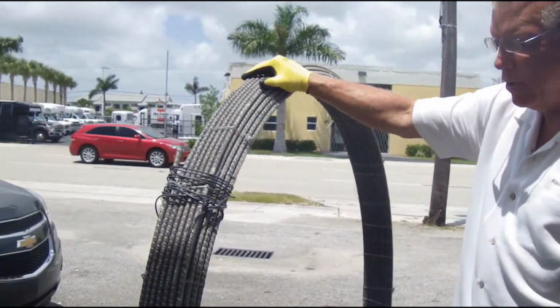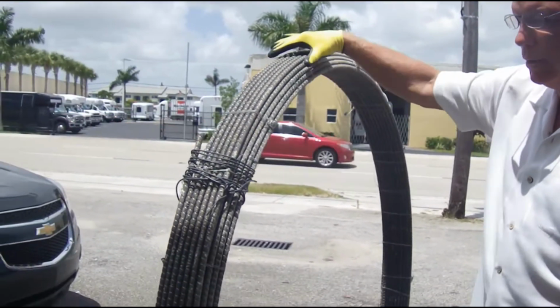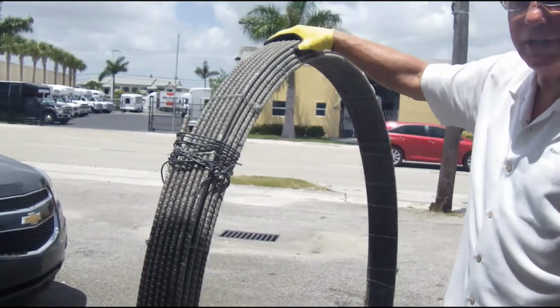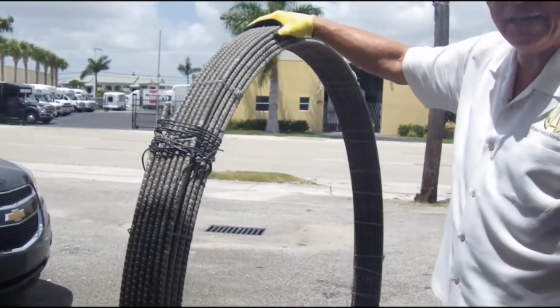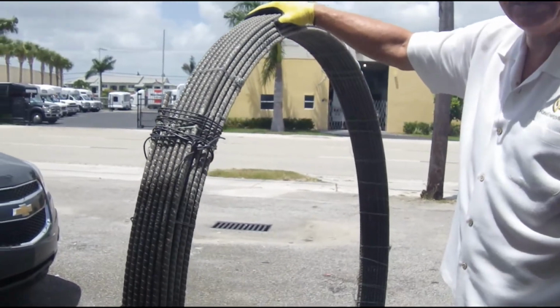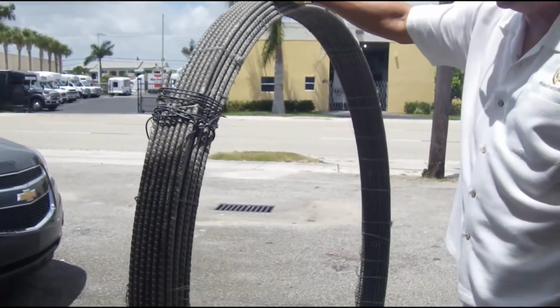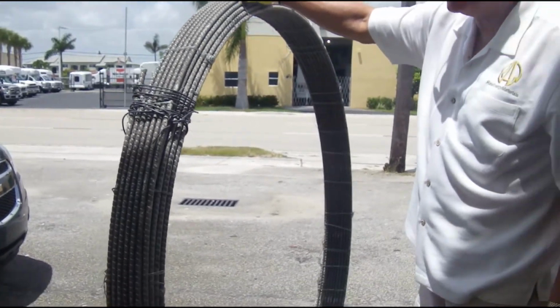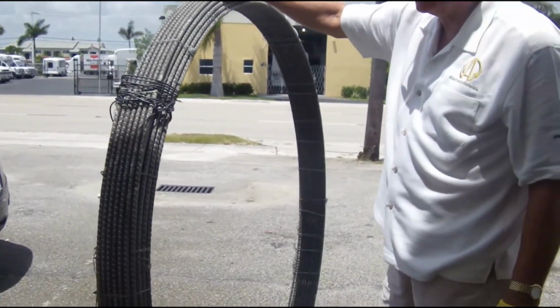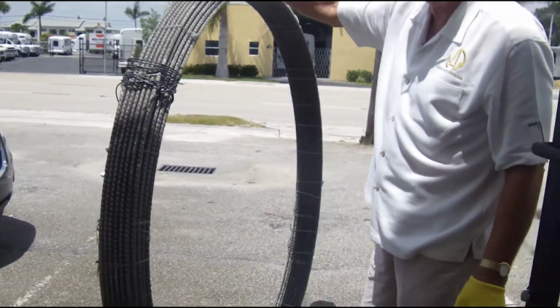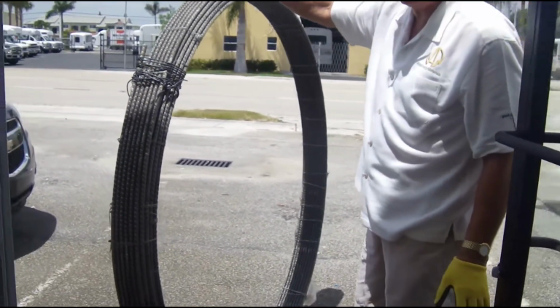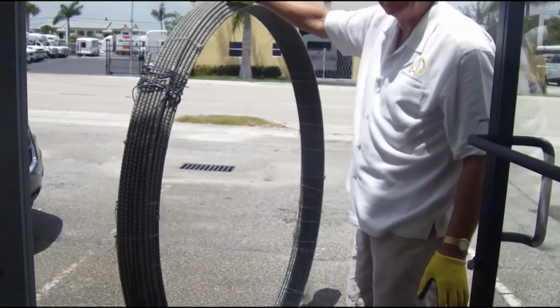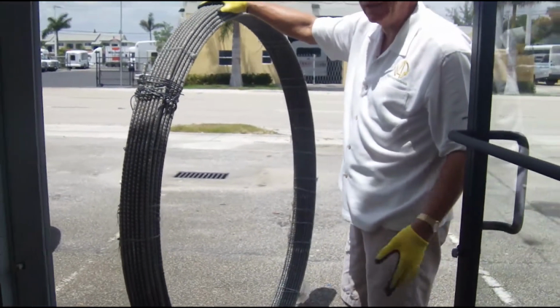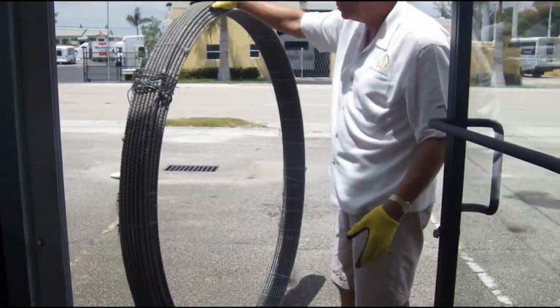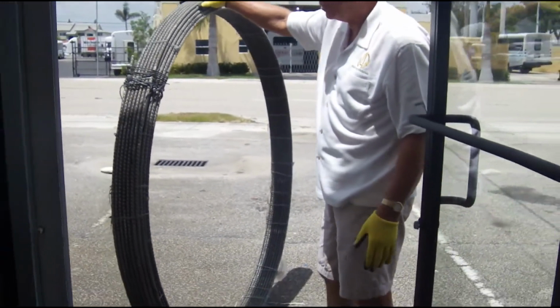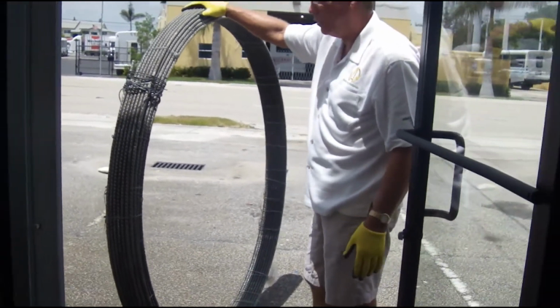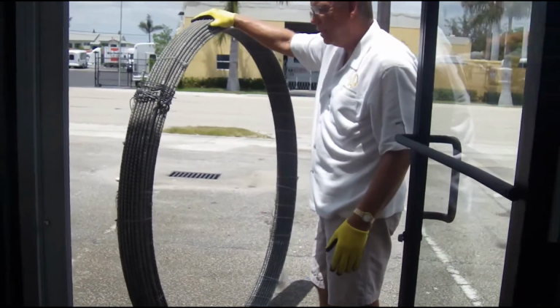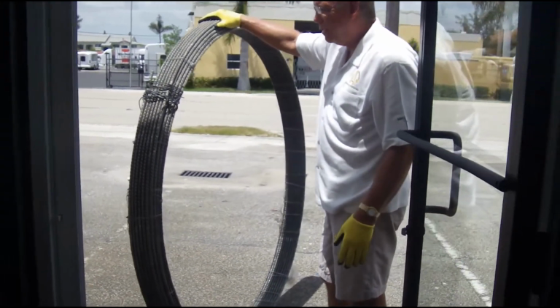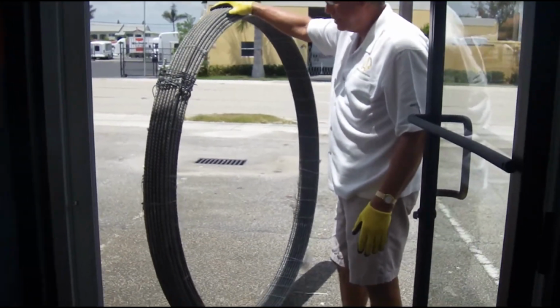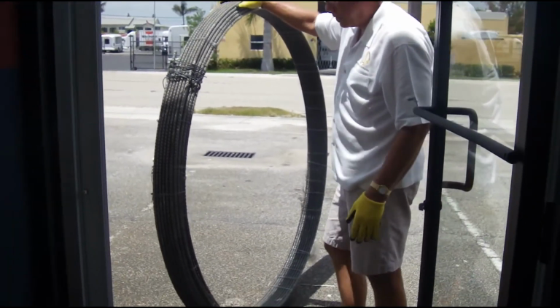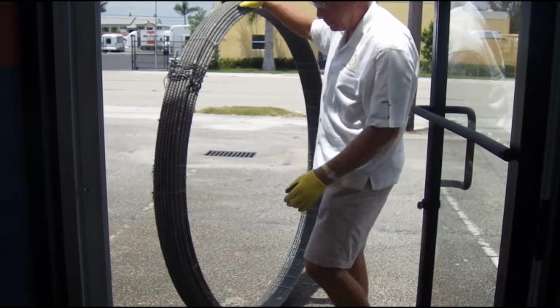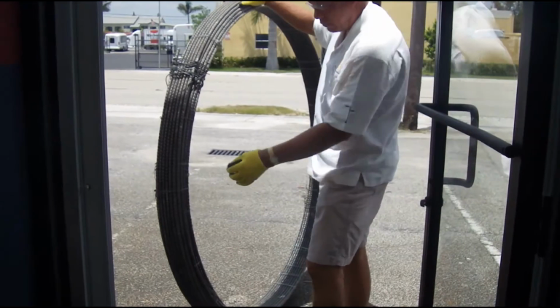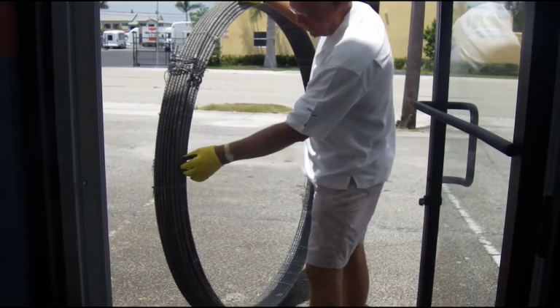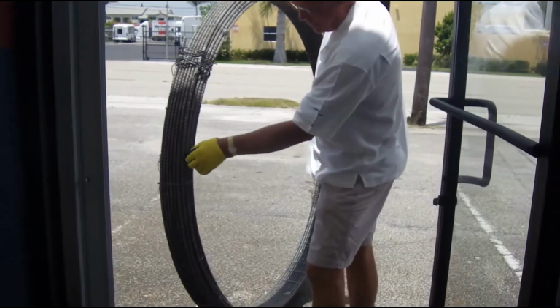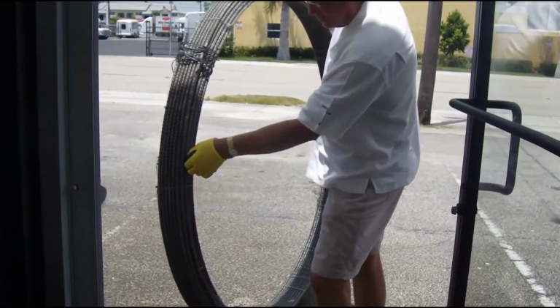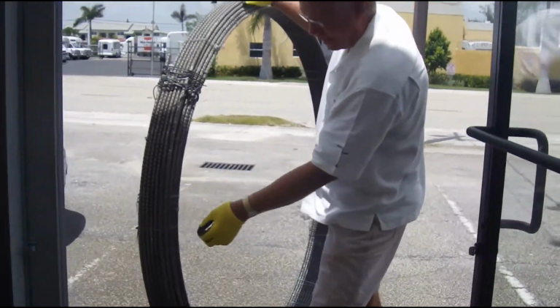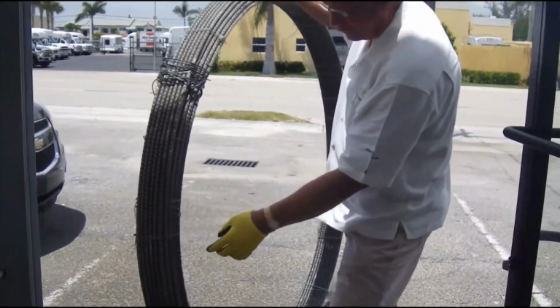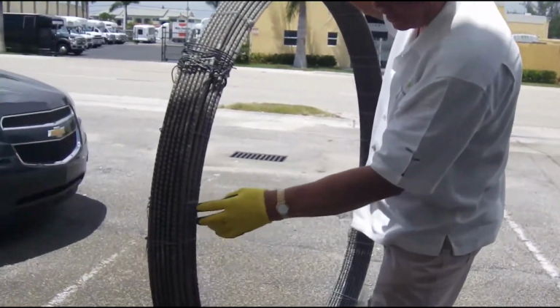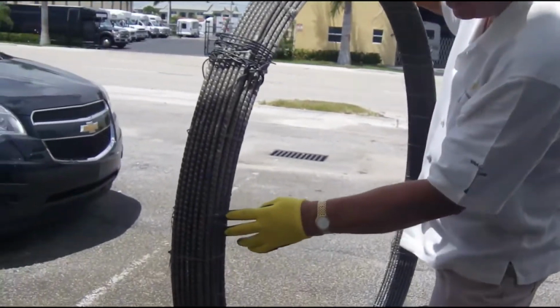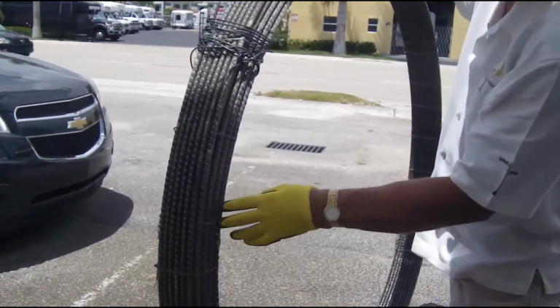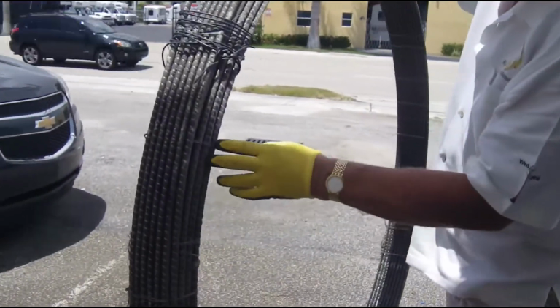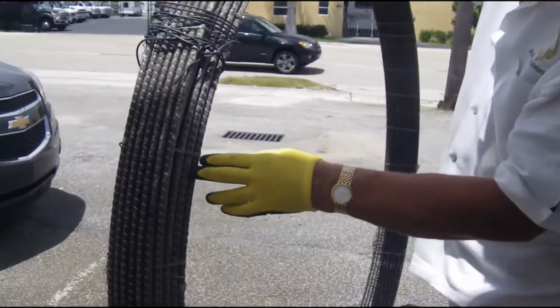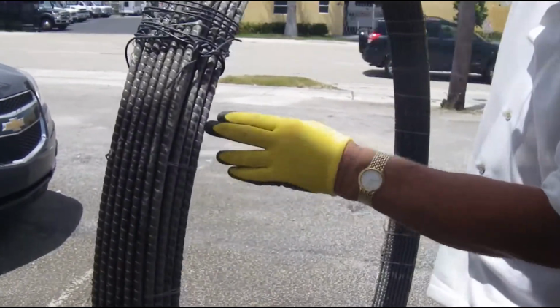Rock rebar doesn't take a set because it's fully cured epoxy at the time it's put on the roll. This is back before we put the better ties on it — it's been wired.